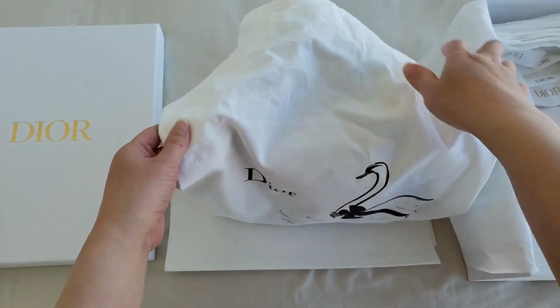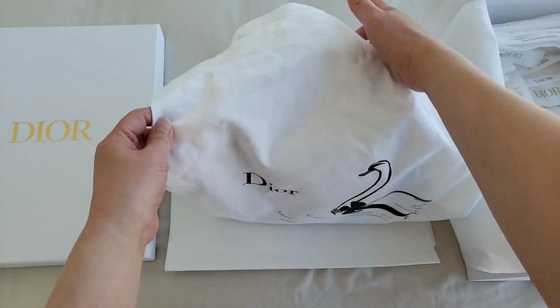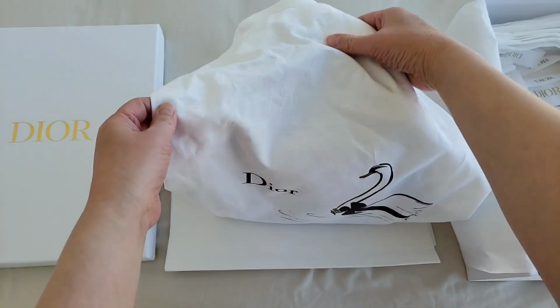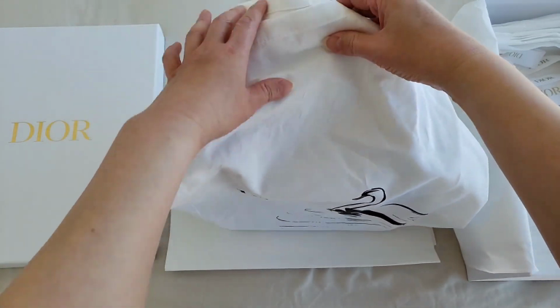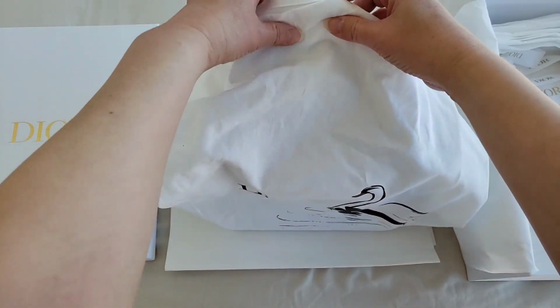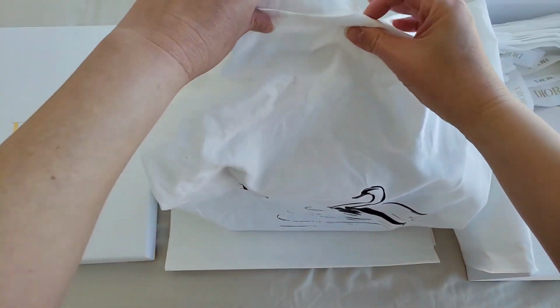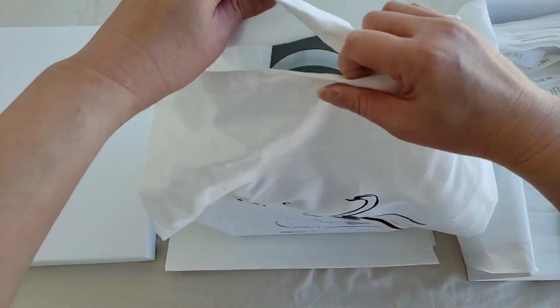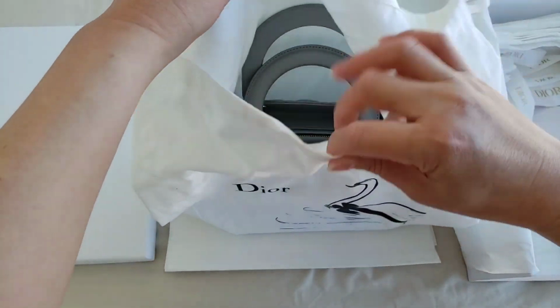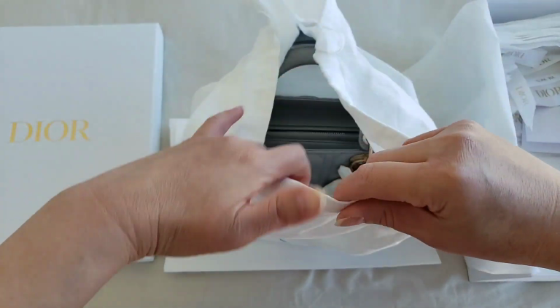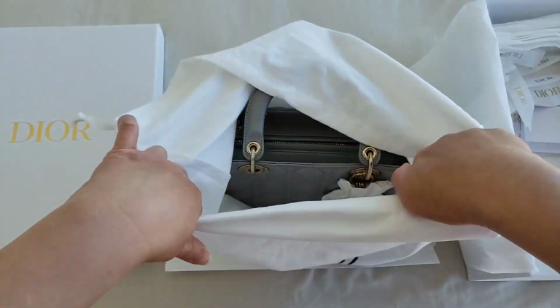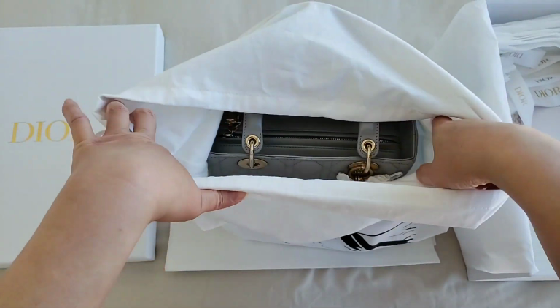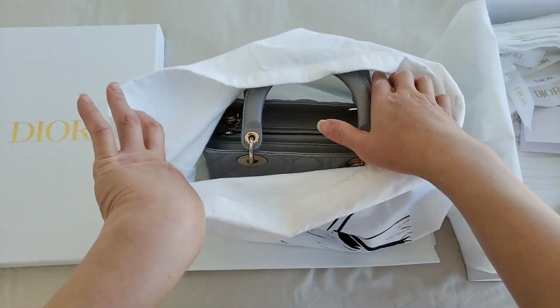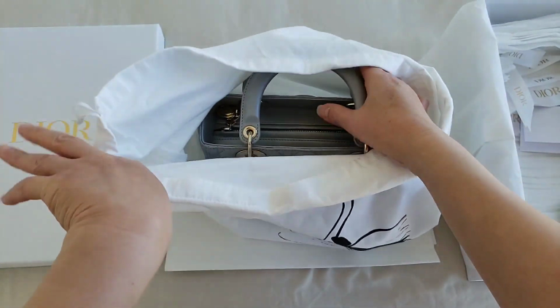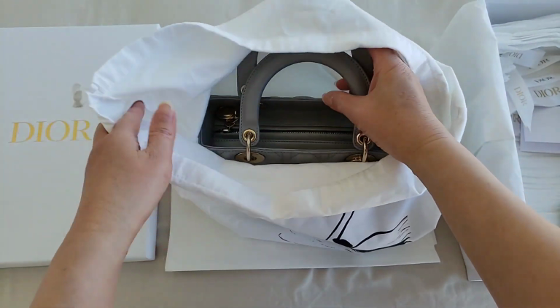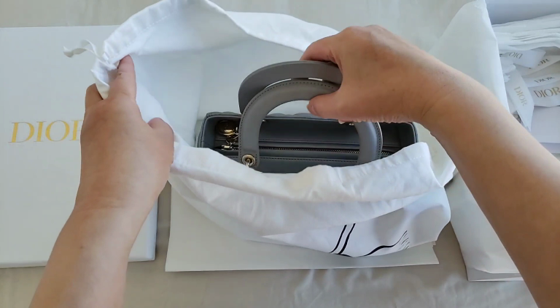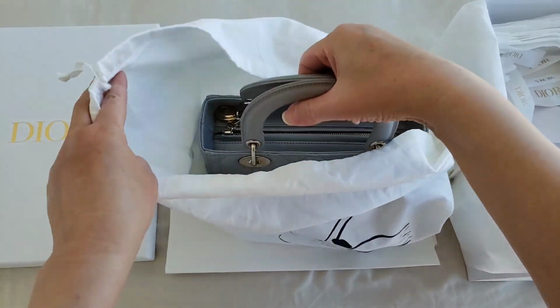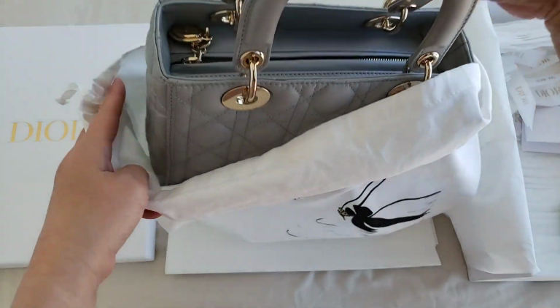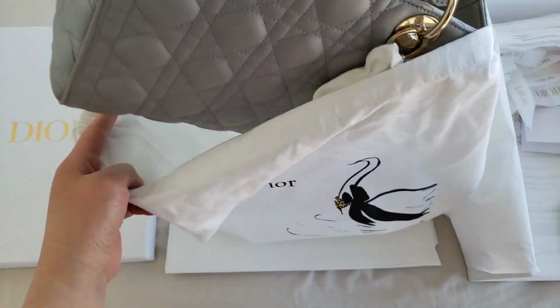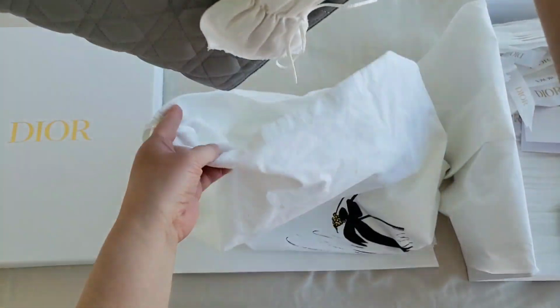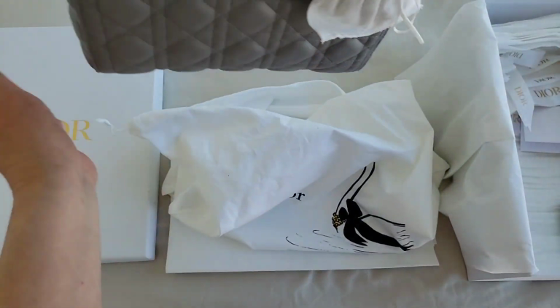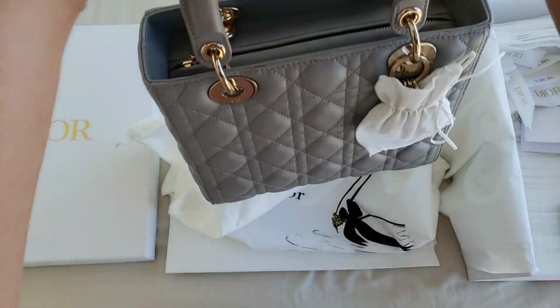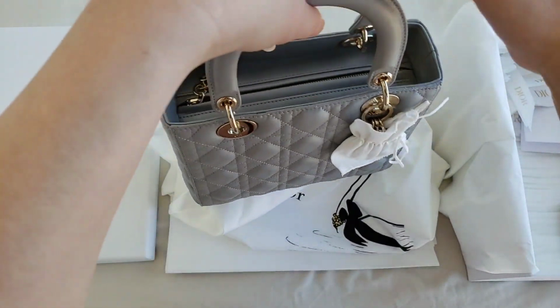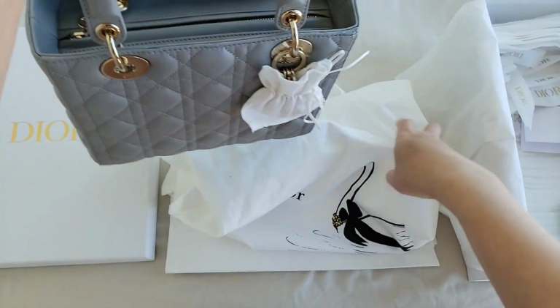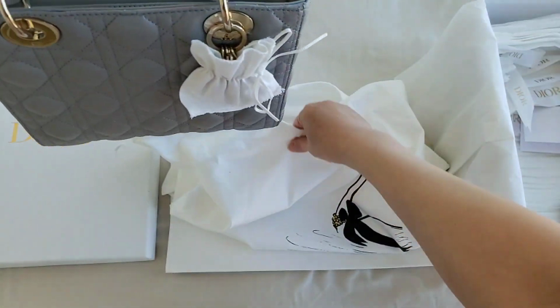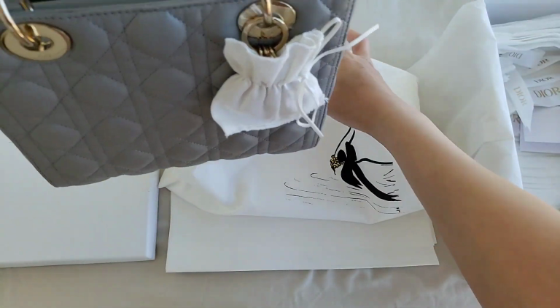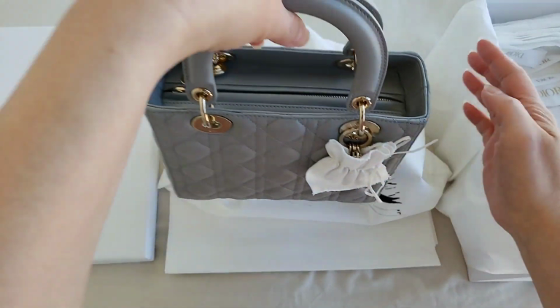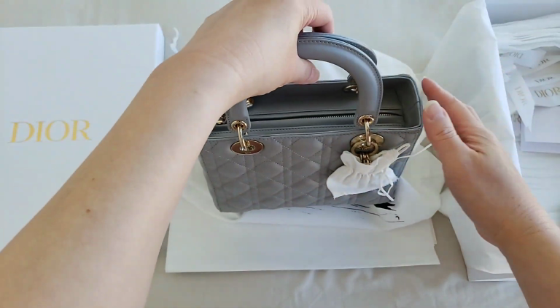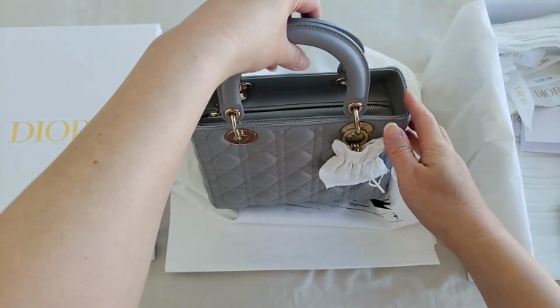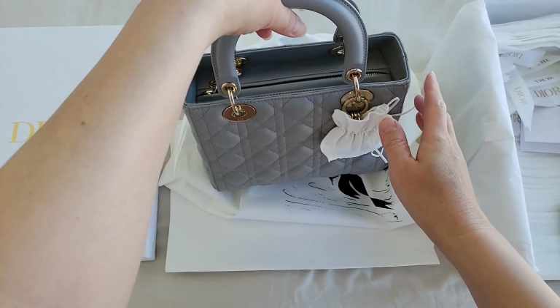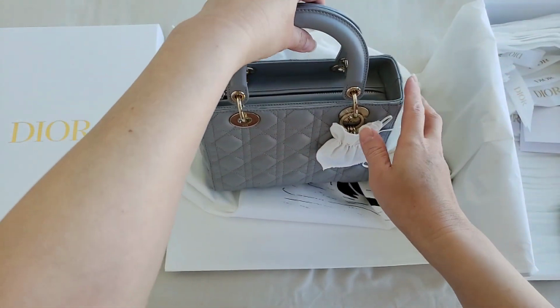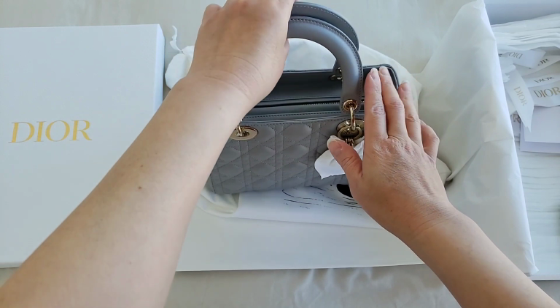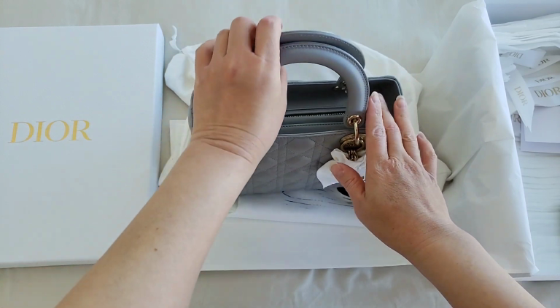This is one of my Lady Dior bags and I have this in the grey. It was actually purchased last year, towards the end of last year.